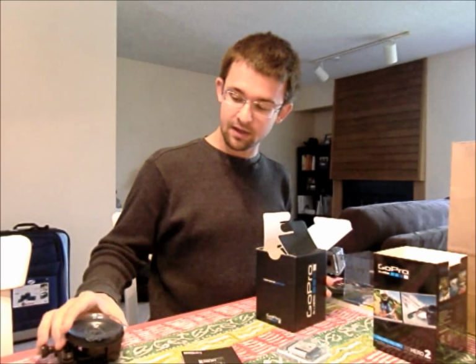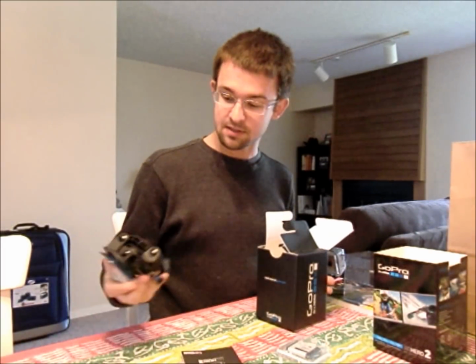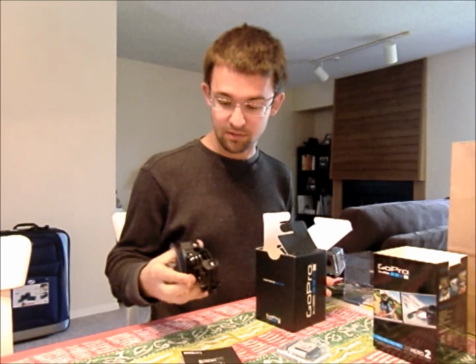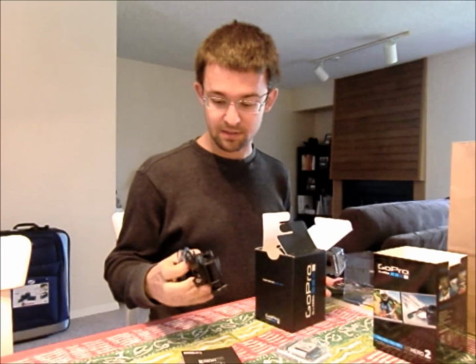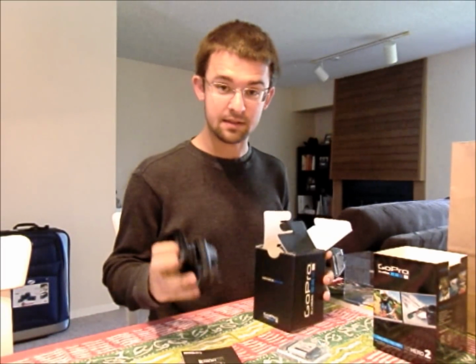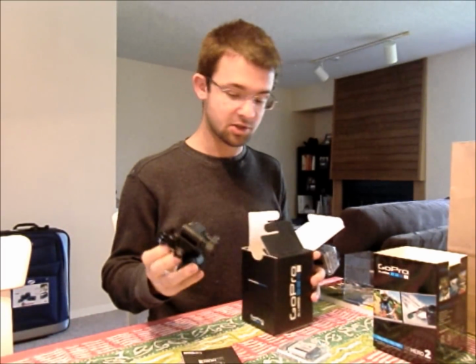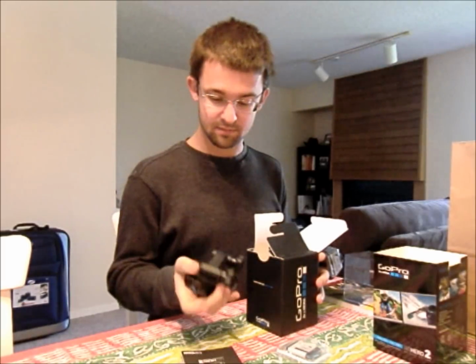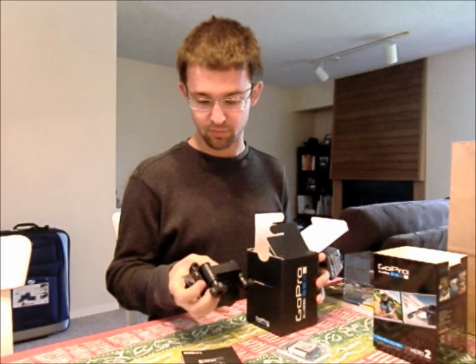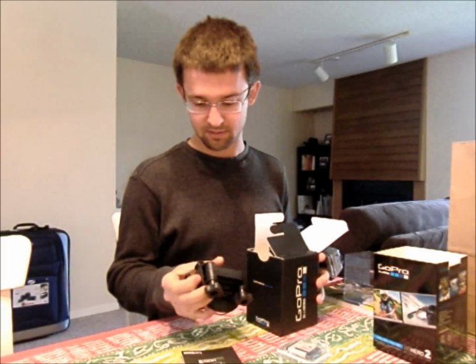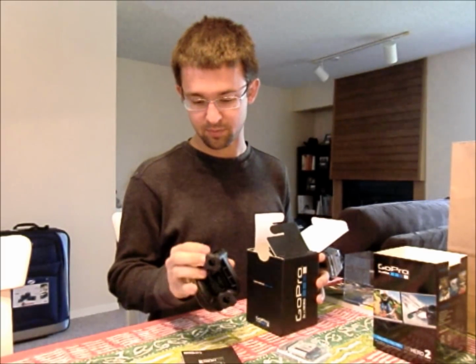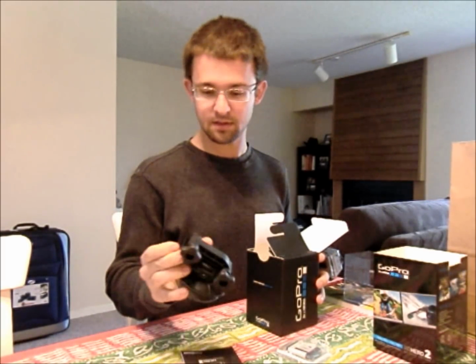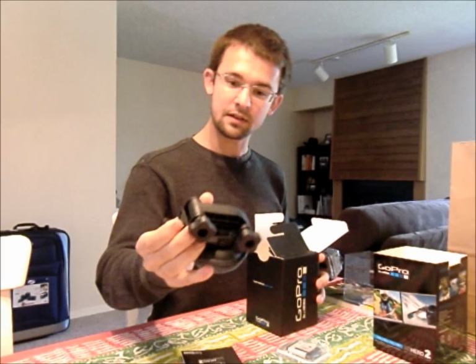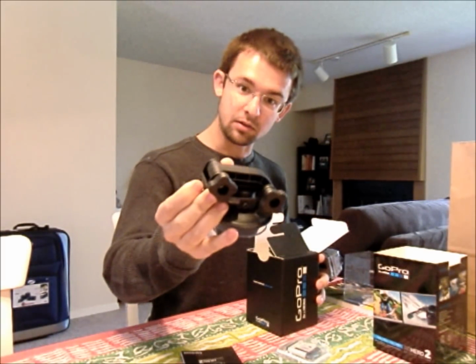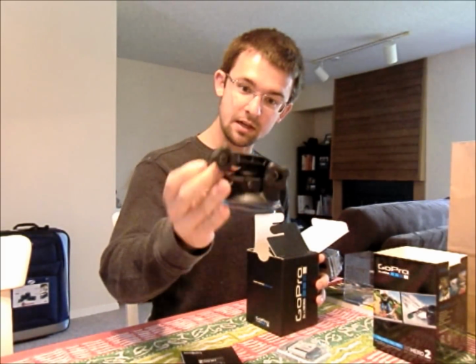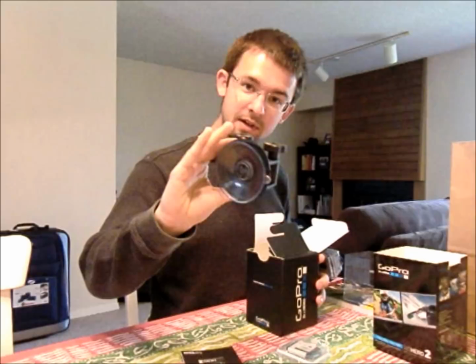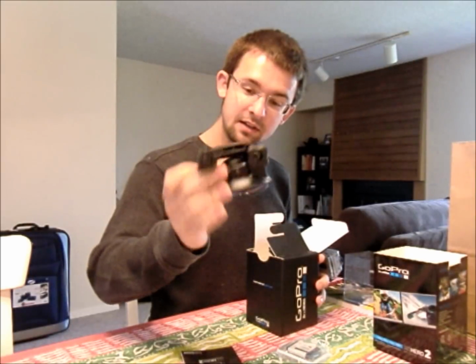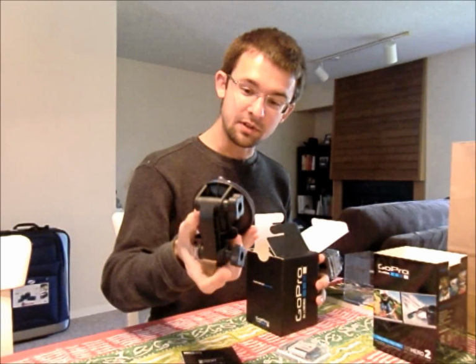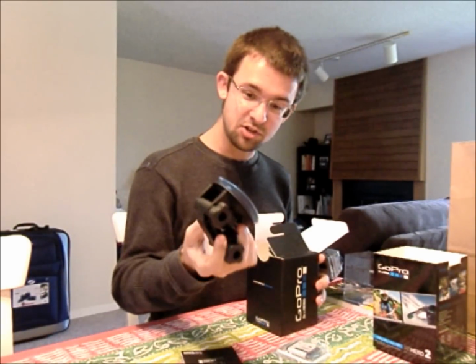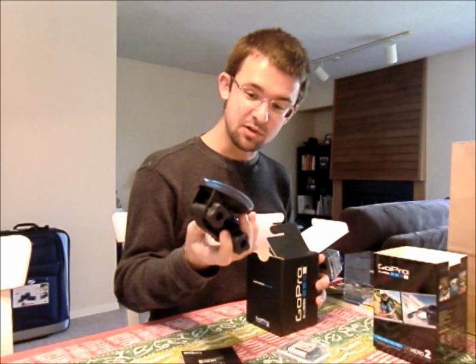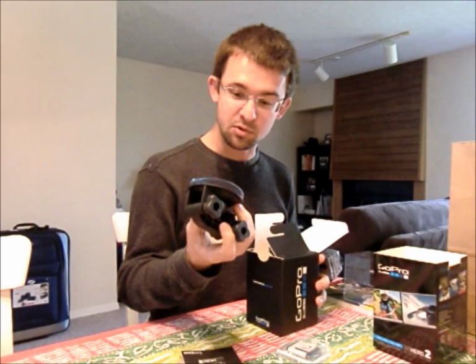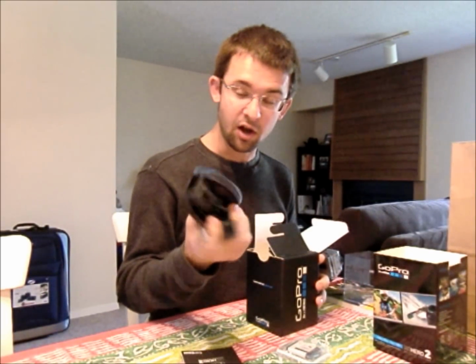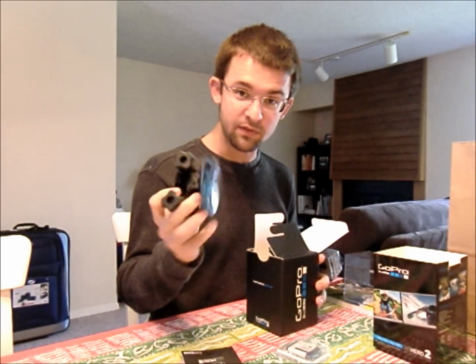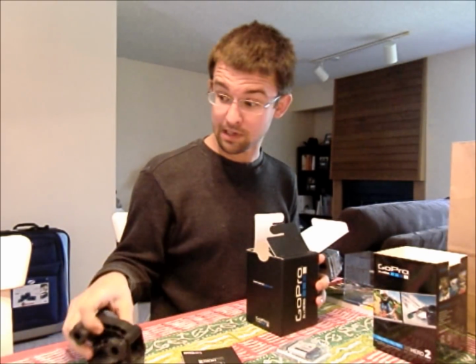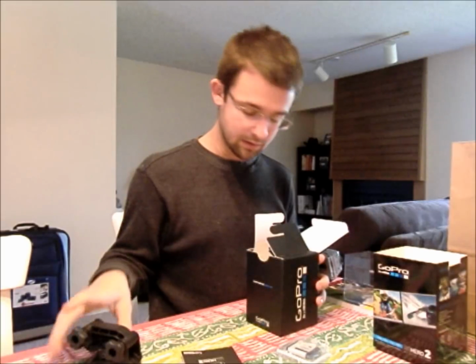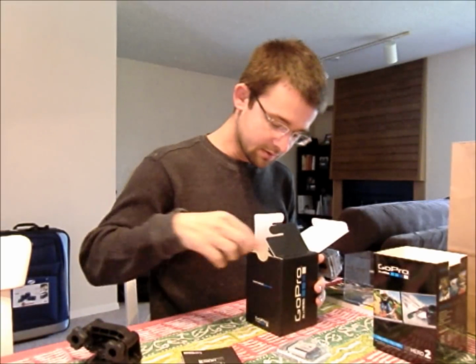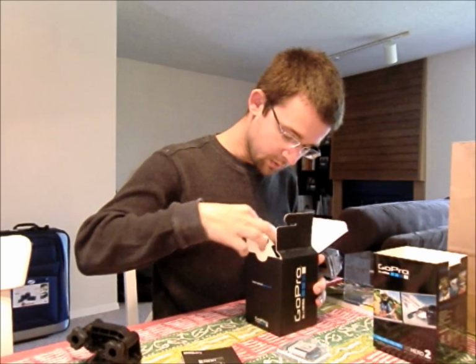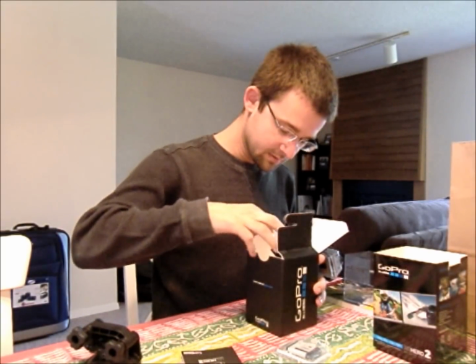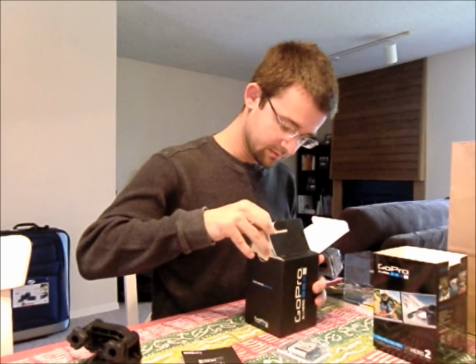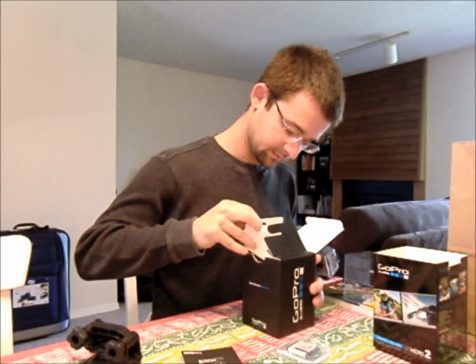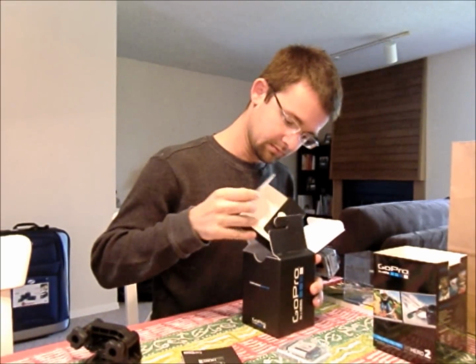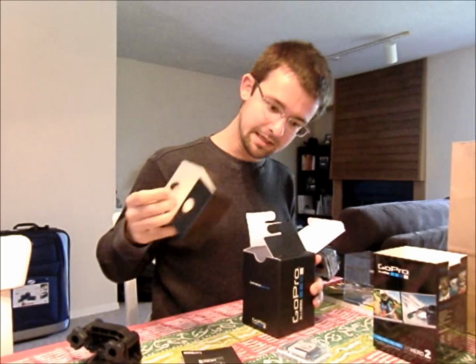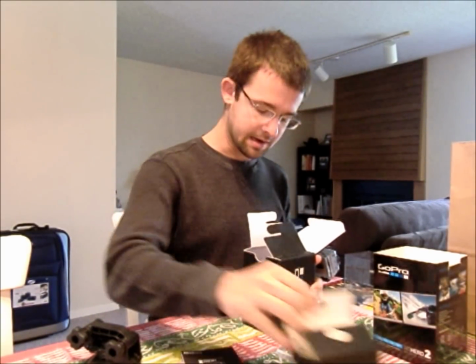On the side you can also see that I got the suction cup — I bought this separately. It's got like a little rotating arm. Supposedly the suction cup is good up to like 150 miles an hour, so we will be testing that out.